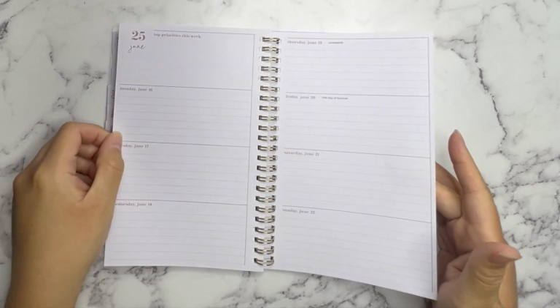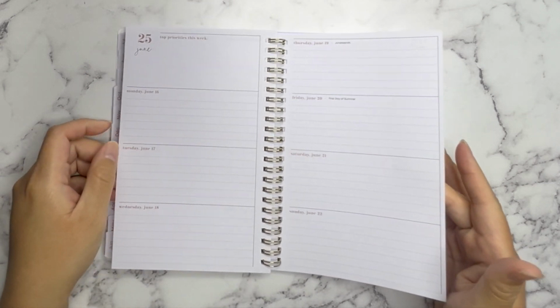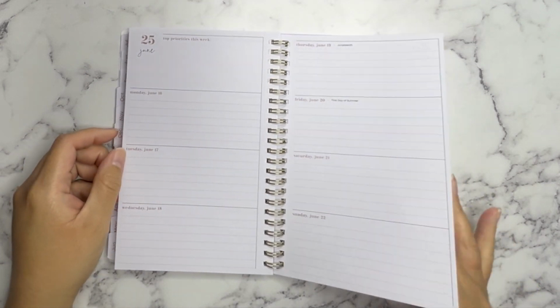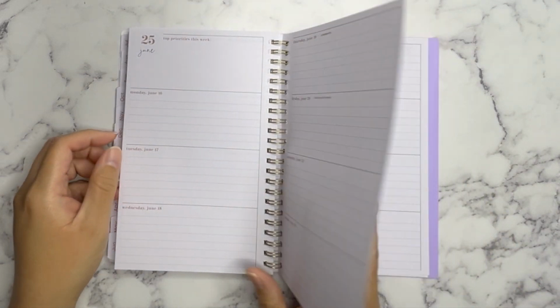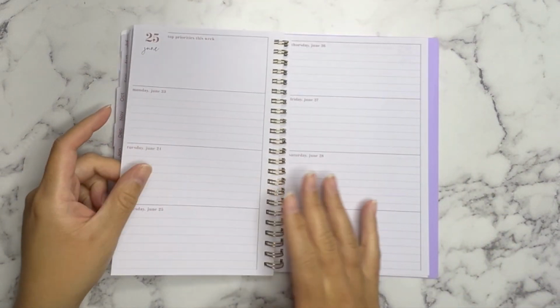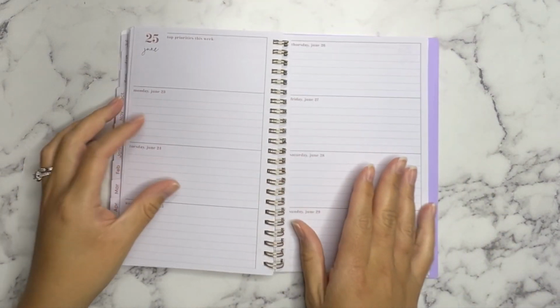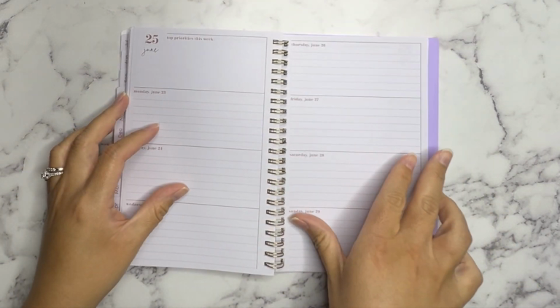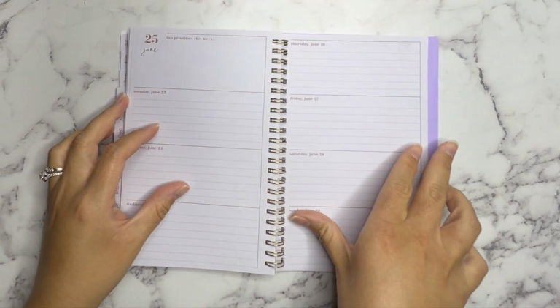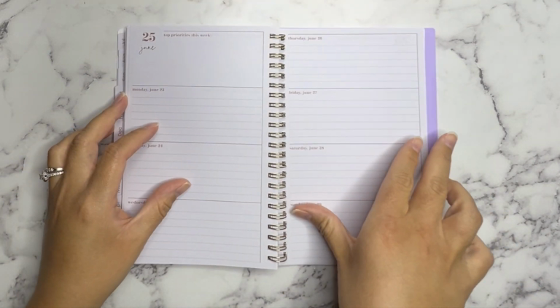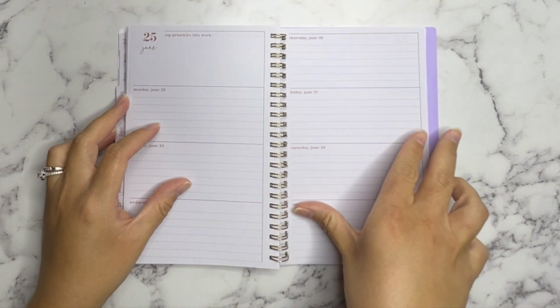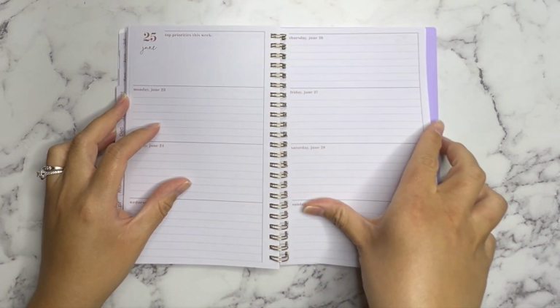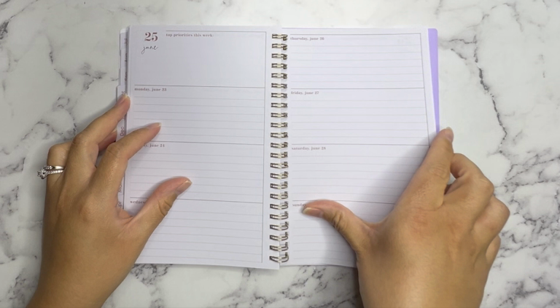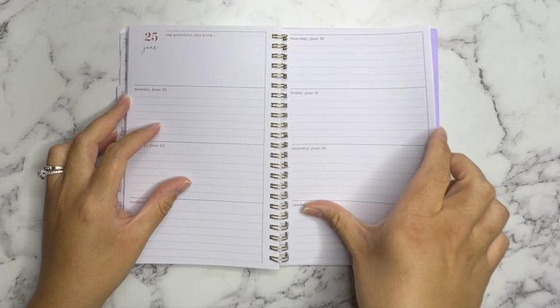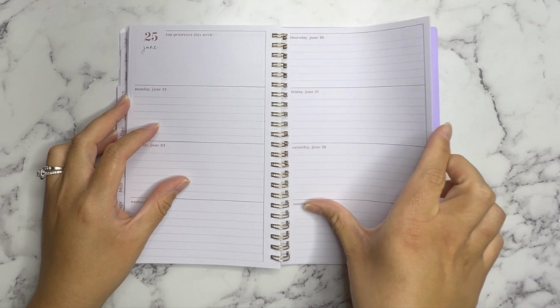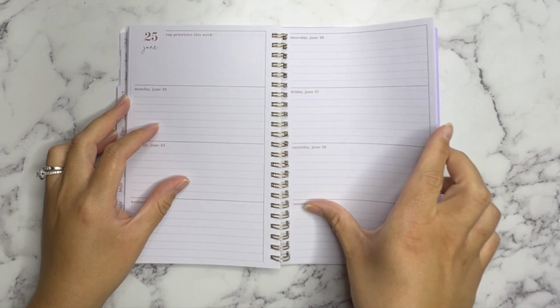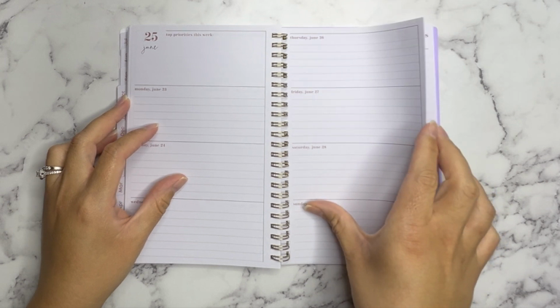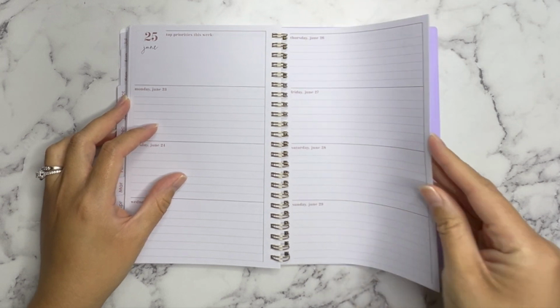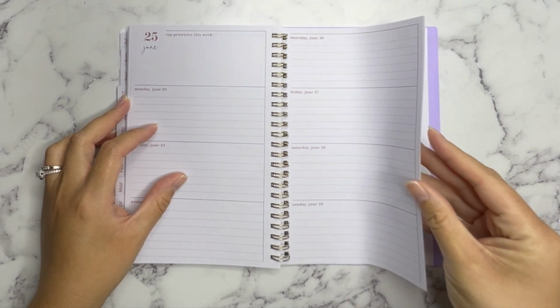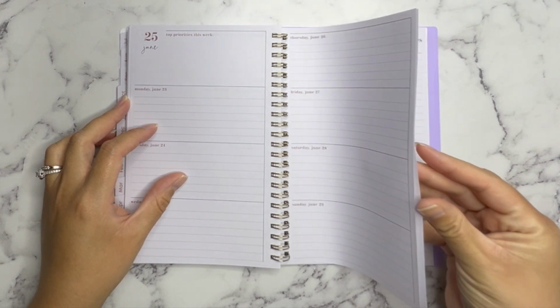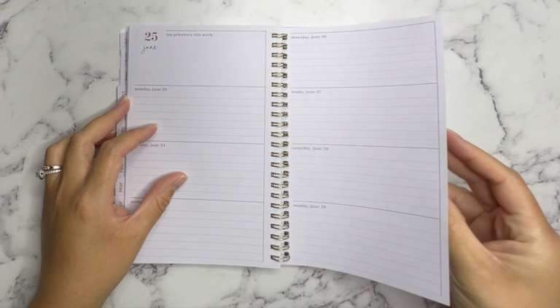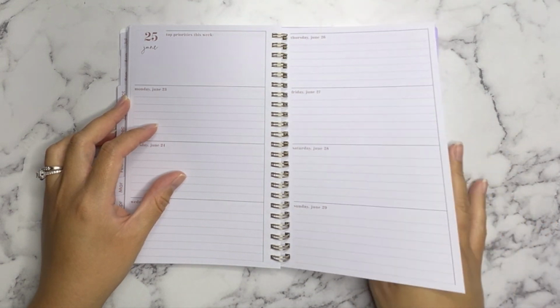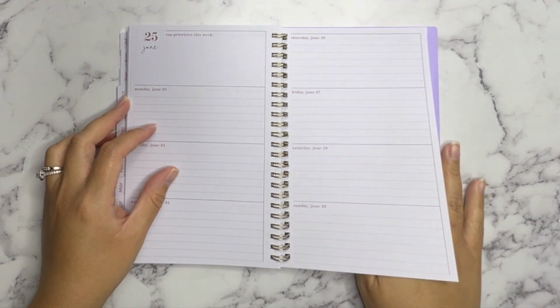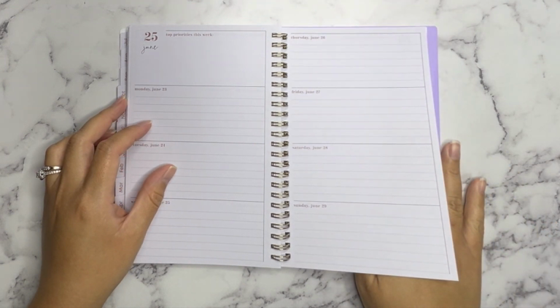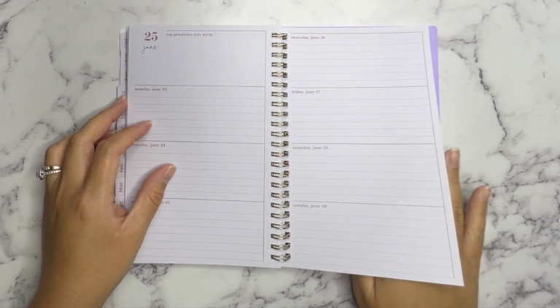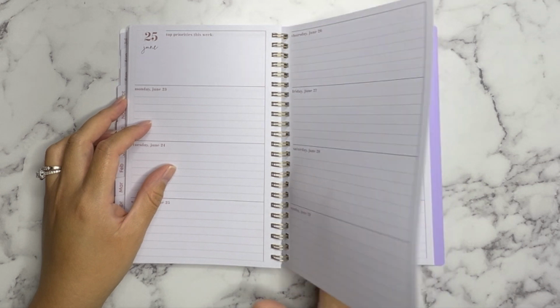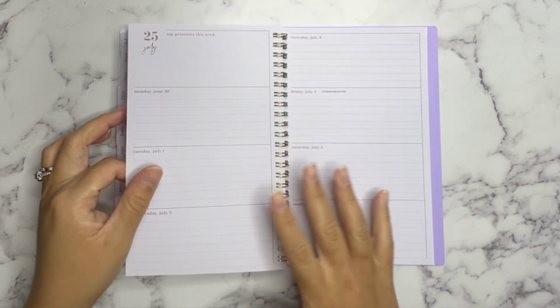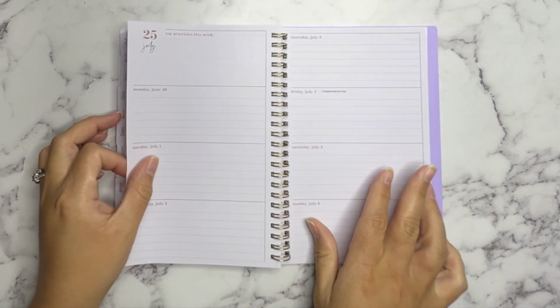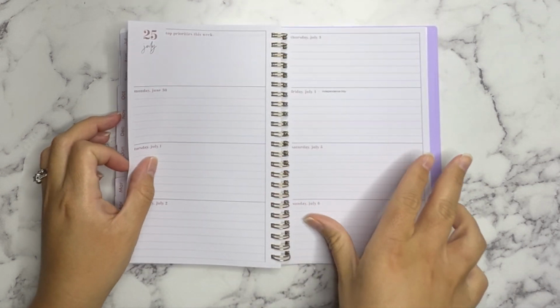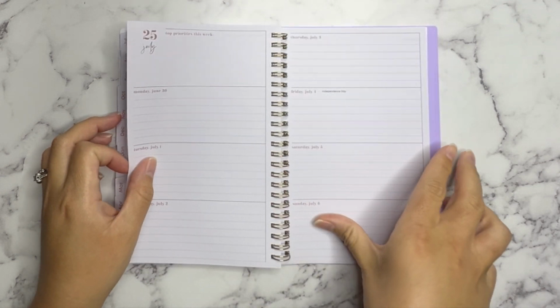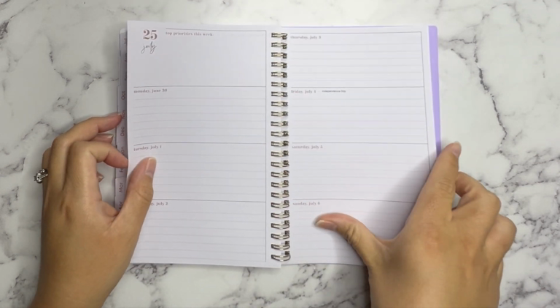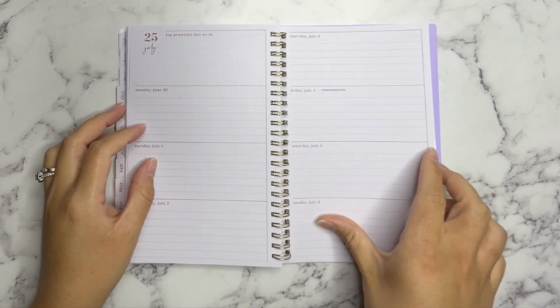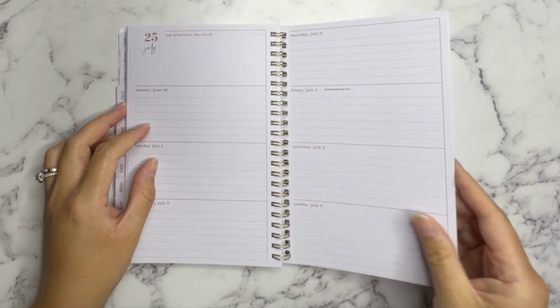I might do some back planning in the creative journal. Since it is just a creative journal where I'm not writing anything, I might go back all the way to July even though we're already past that, just to decorate the spreads — we'll see.